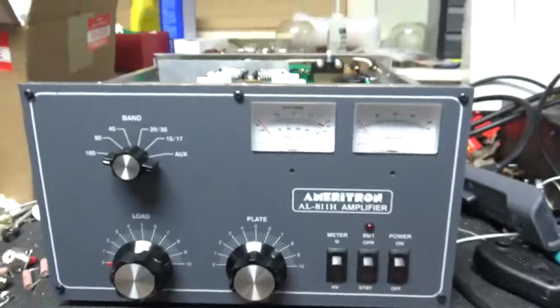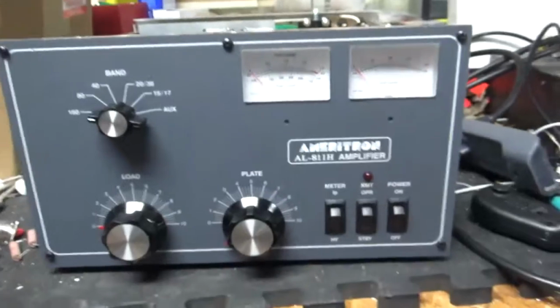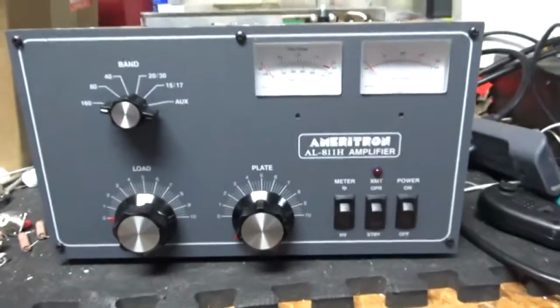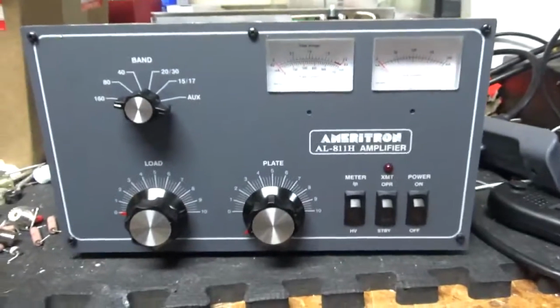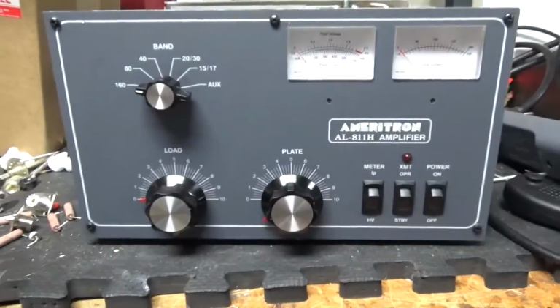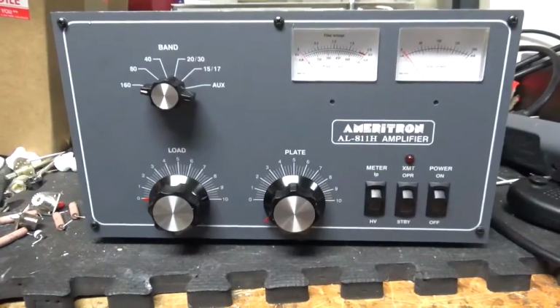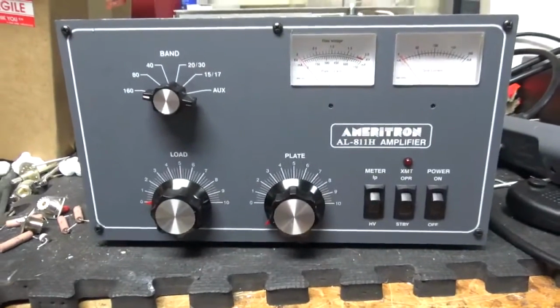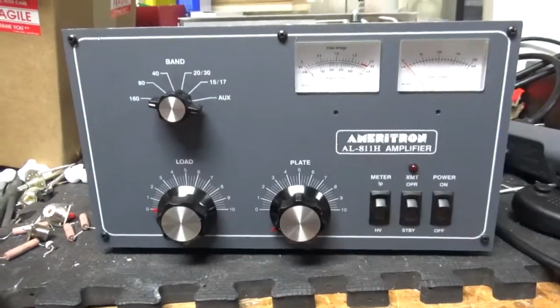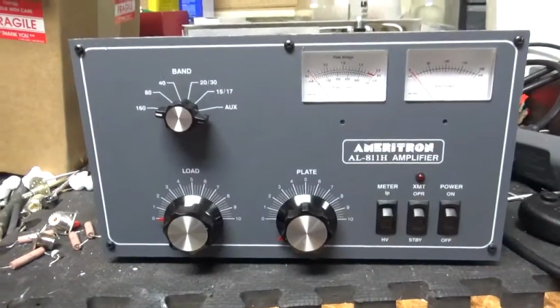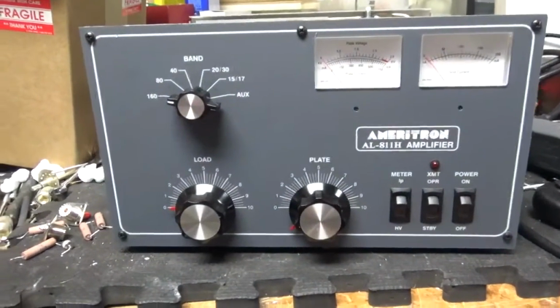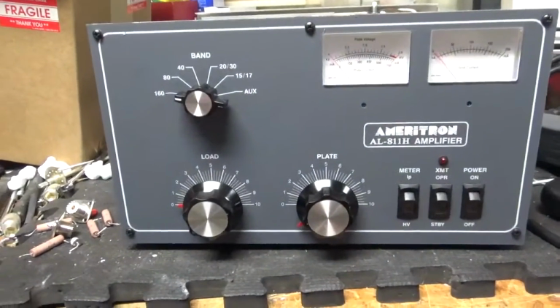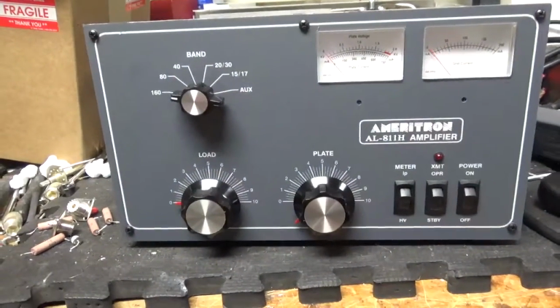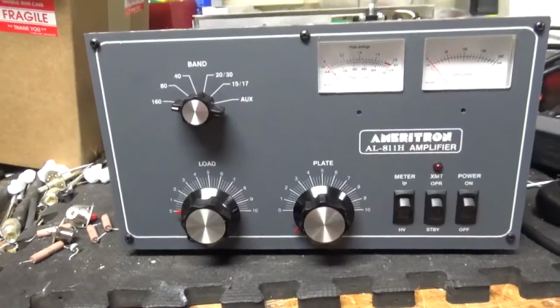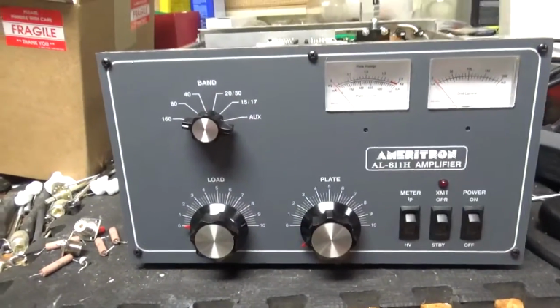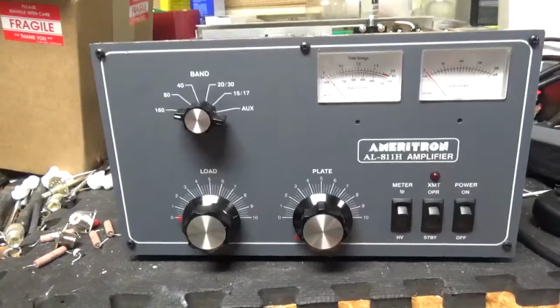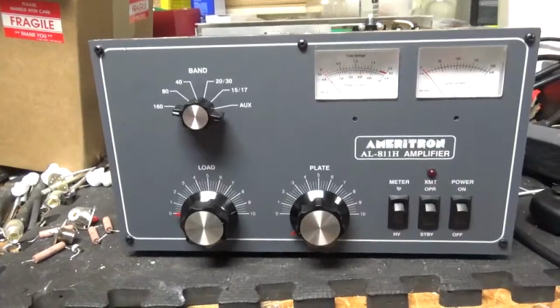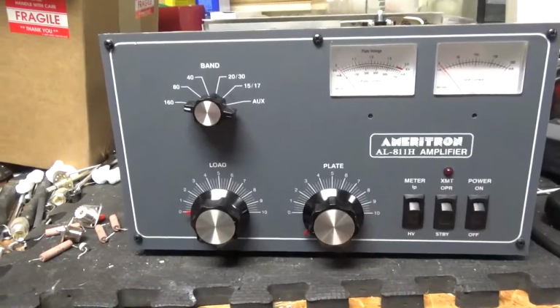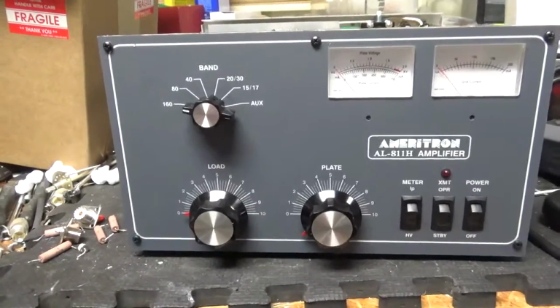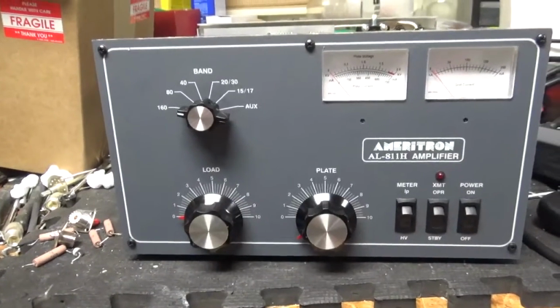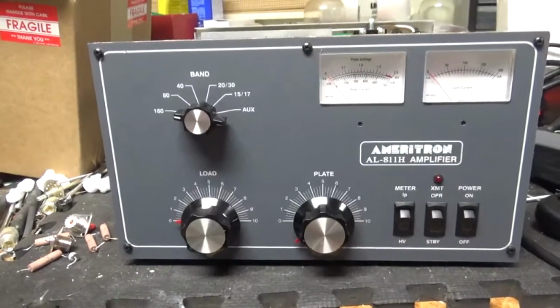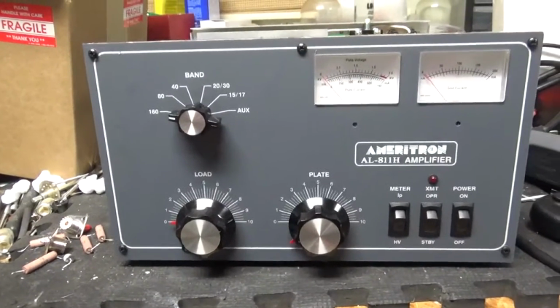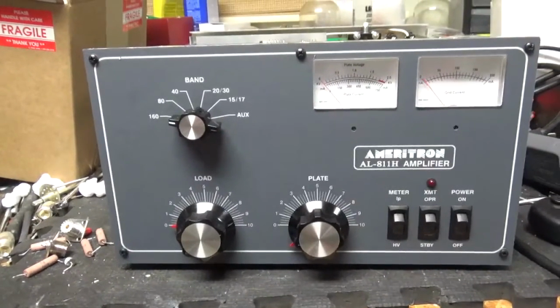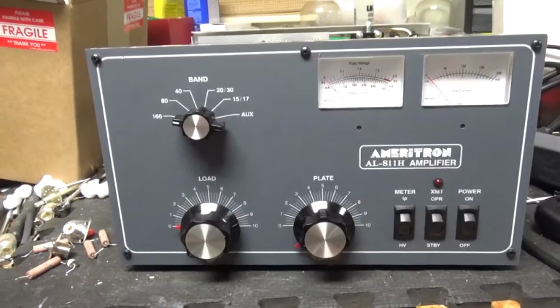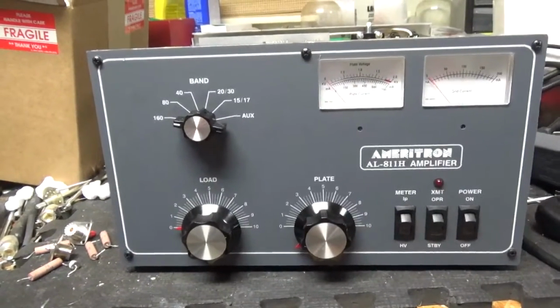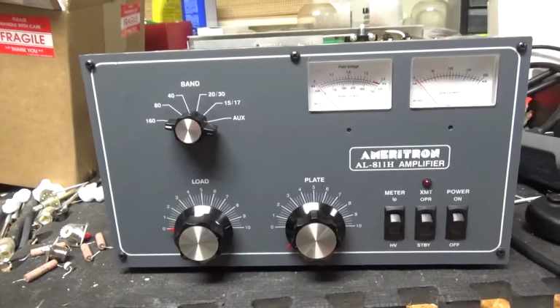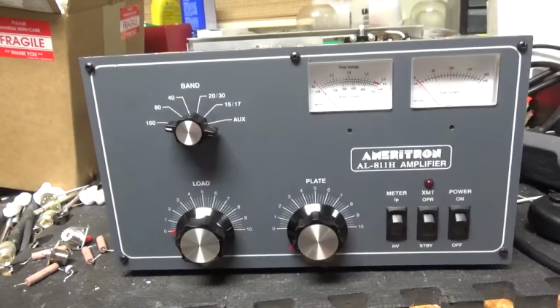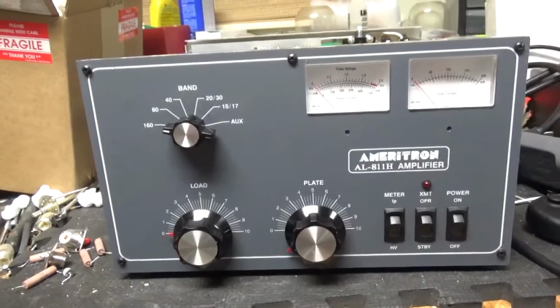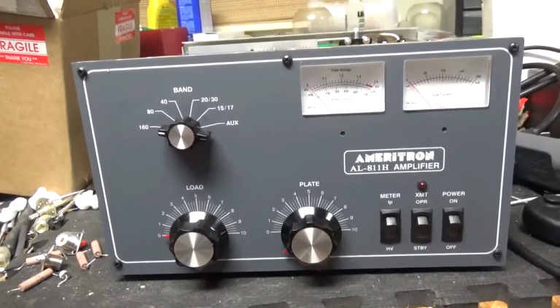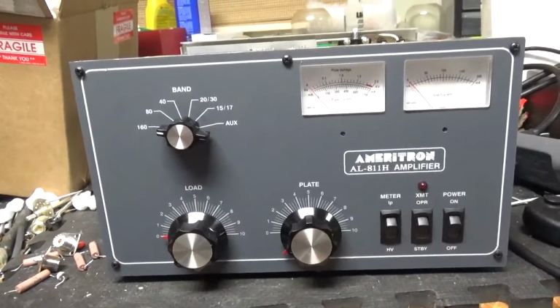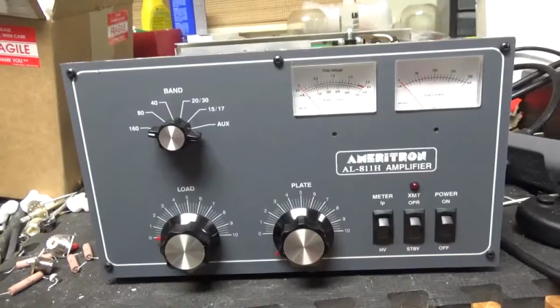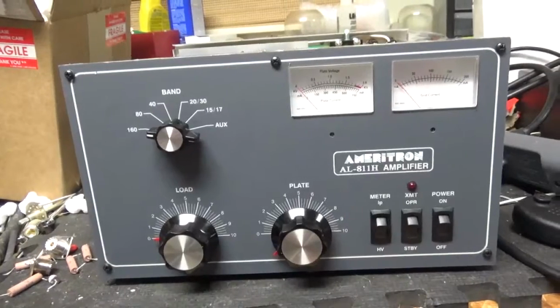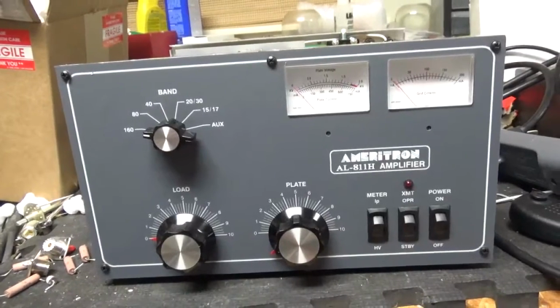I'm back with the completed Ameritron AL-811H. Got a brand new set of Pentalab tubes — awesome company, great customer service. Tested on all bands, works as it should.